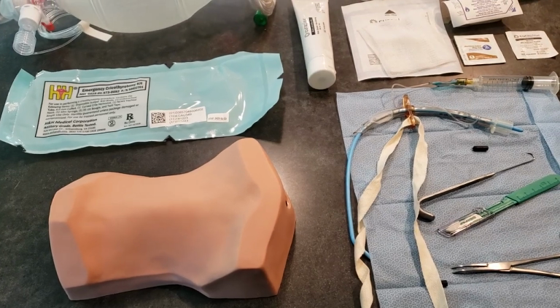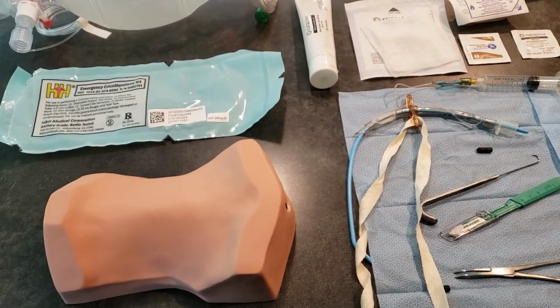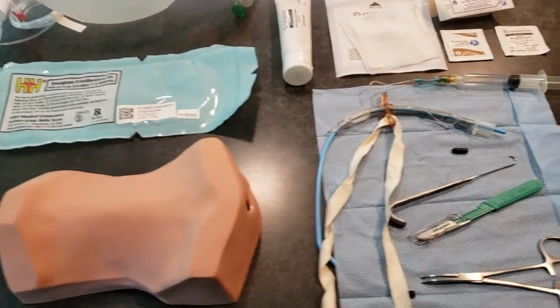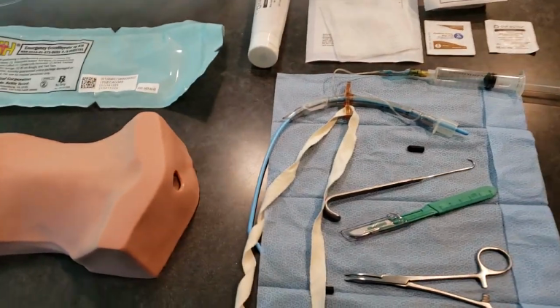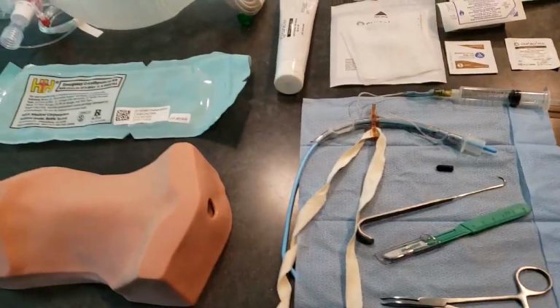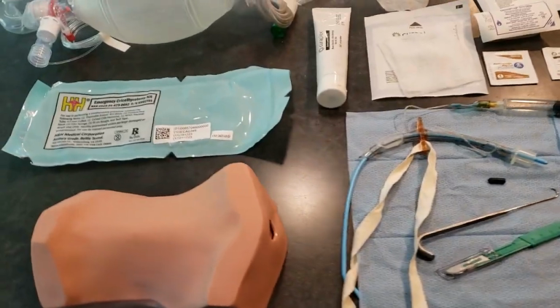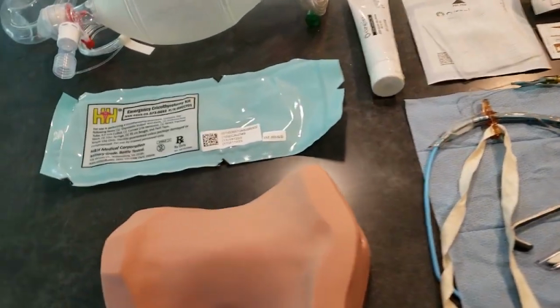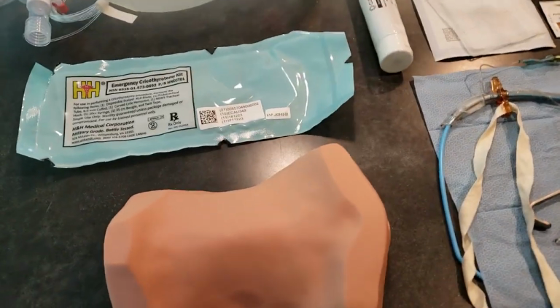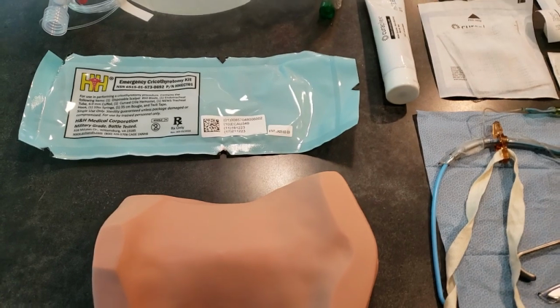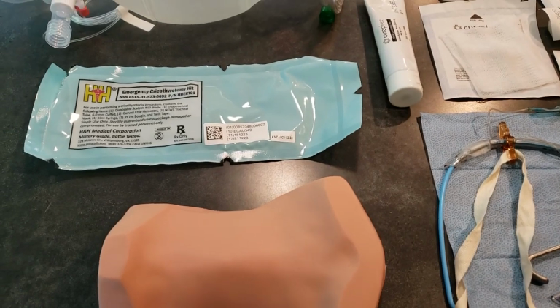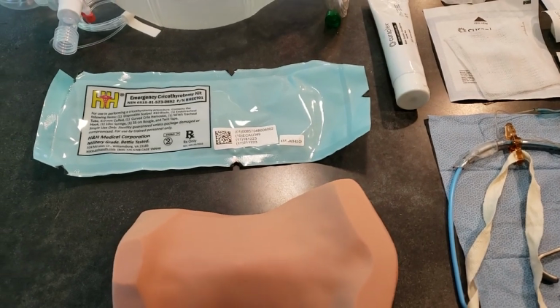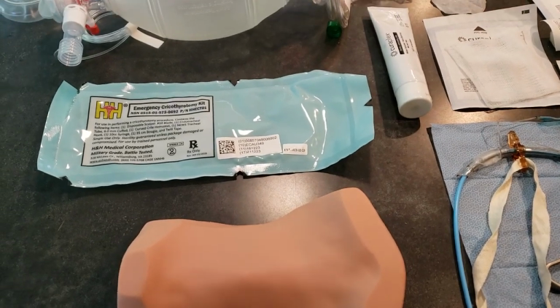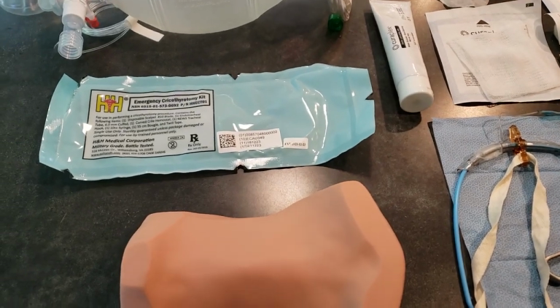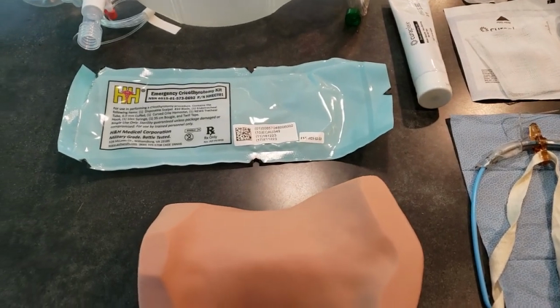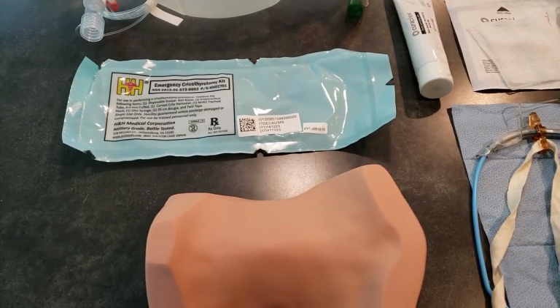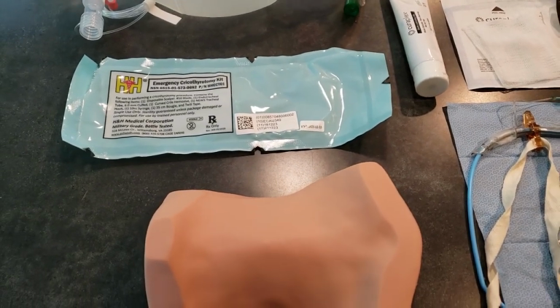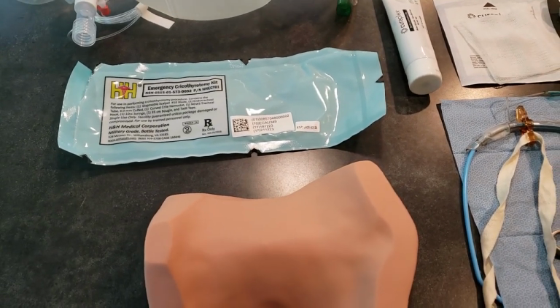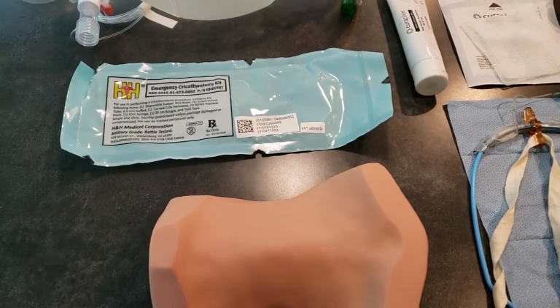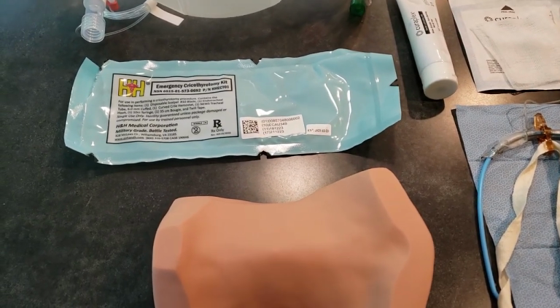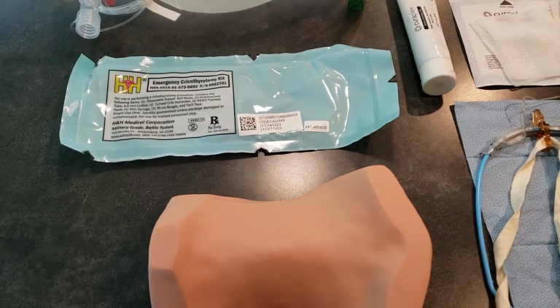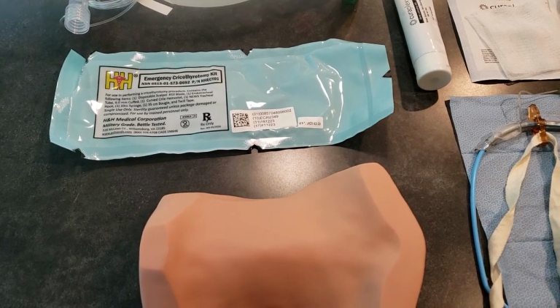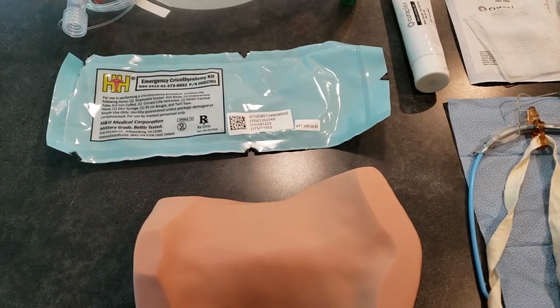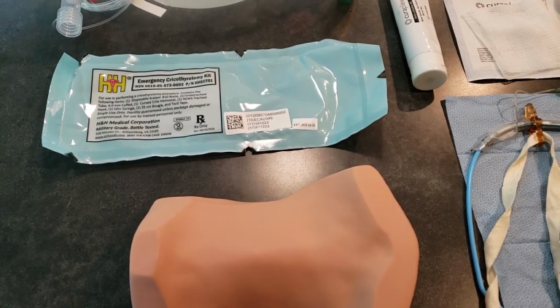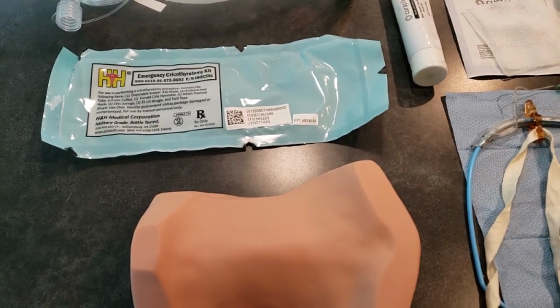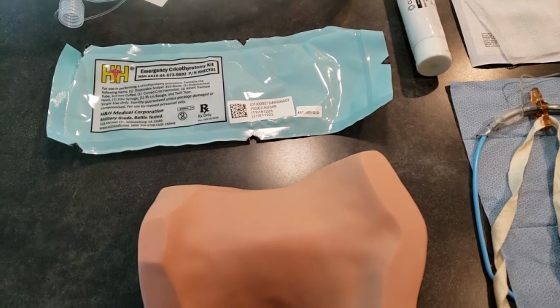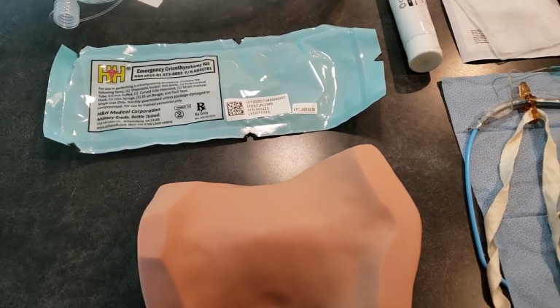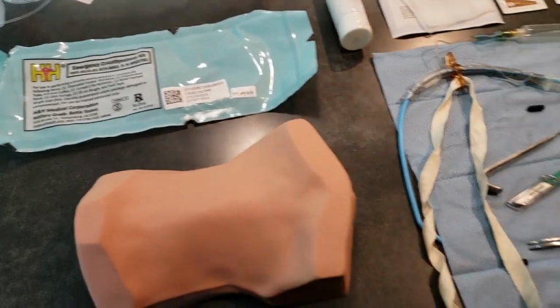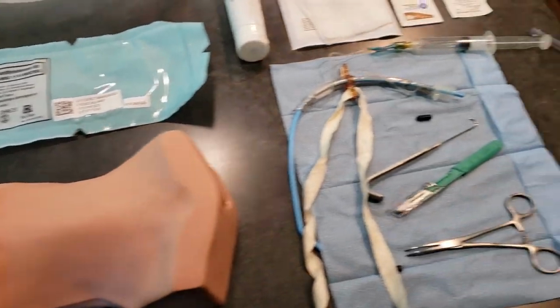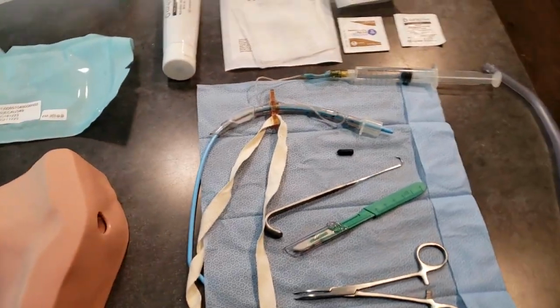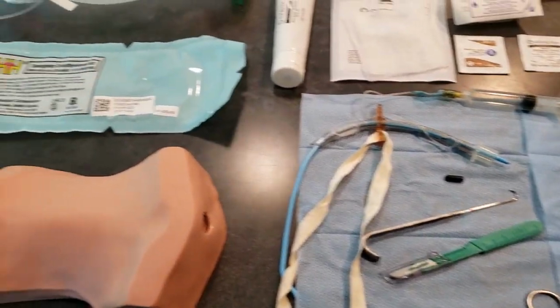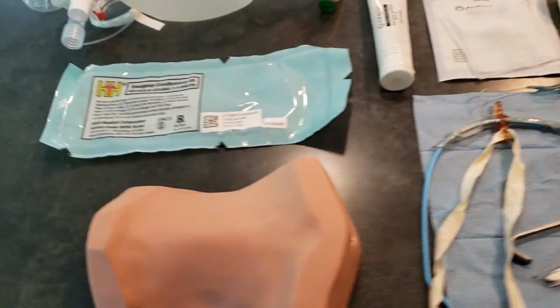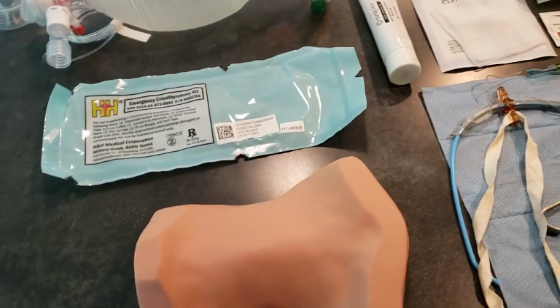Welcome to my kitchen. Today we're going to be talking about your emergency cricothyroidomy. We're going to be using the H&H emergency cricothyroidomy kit, and first we're going to talk about when you would need to do this.